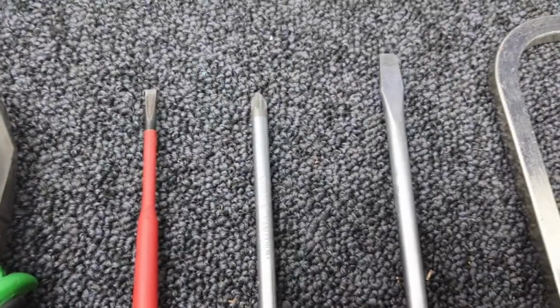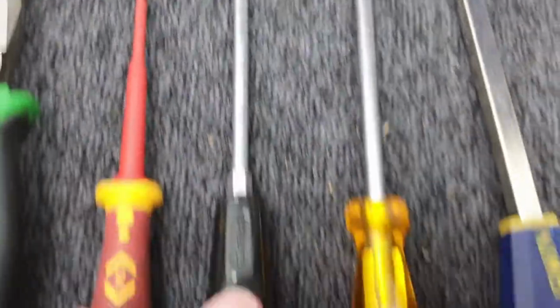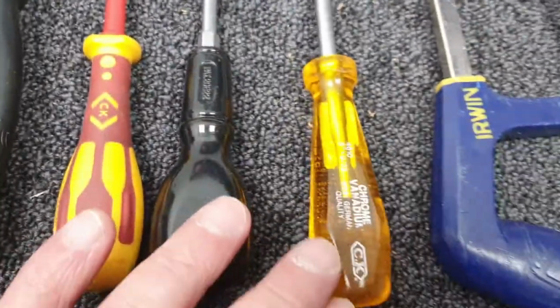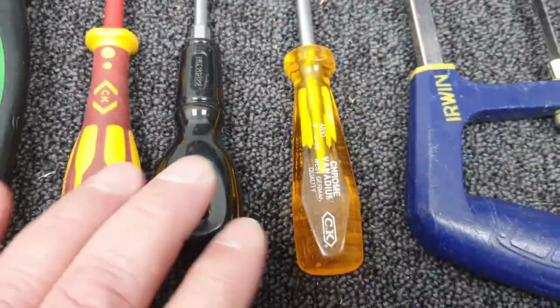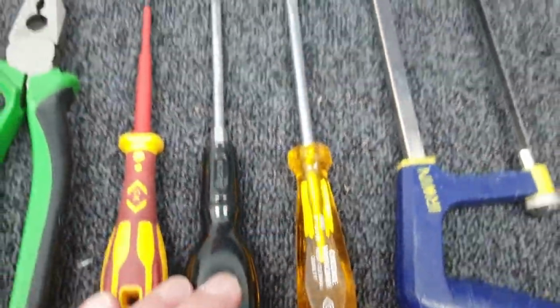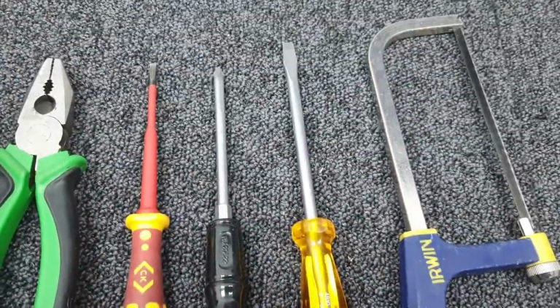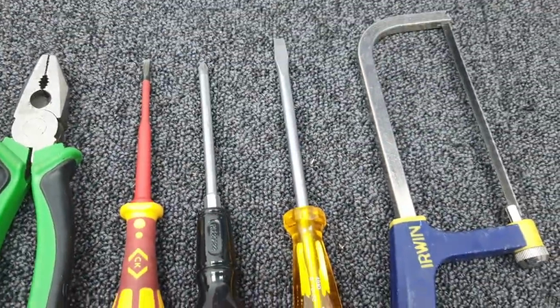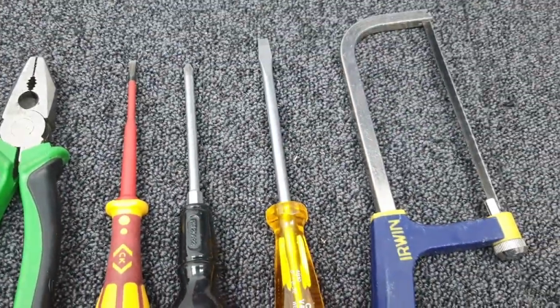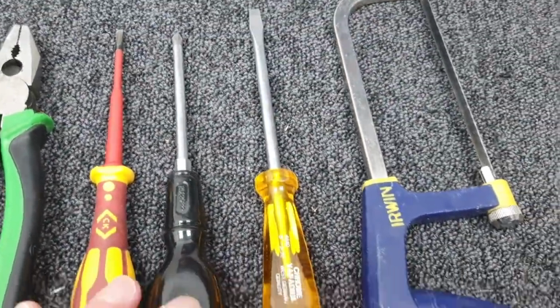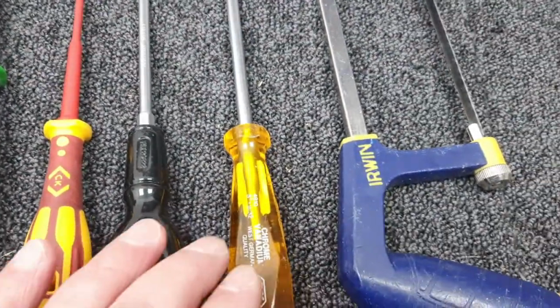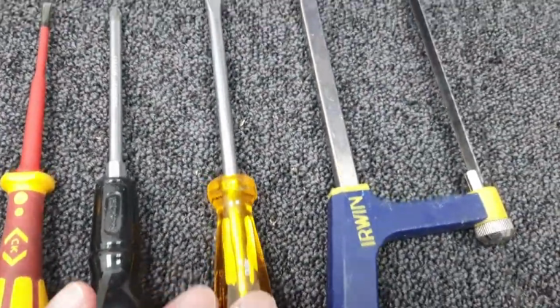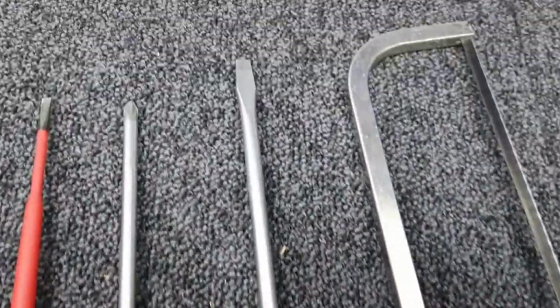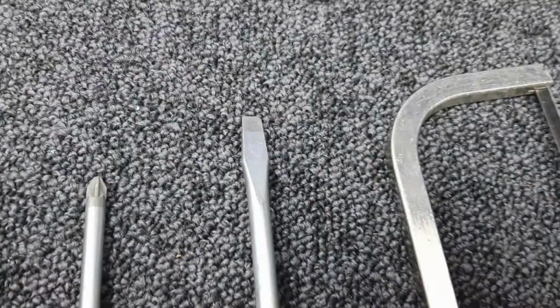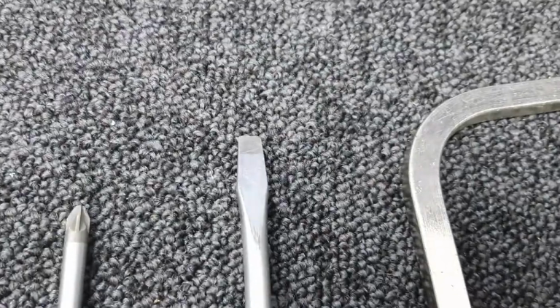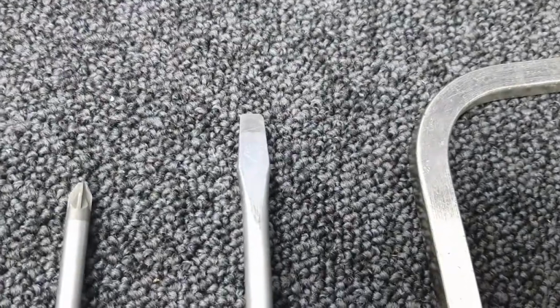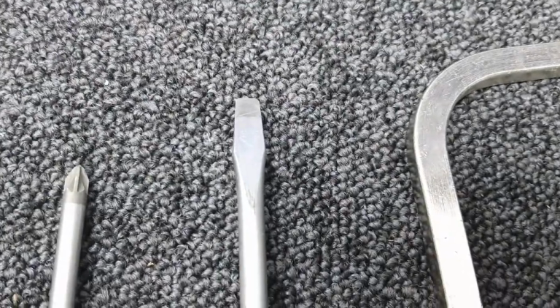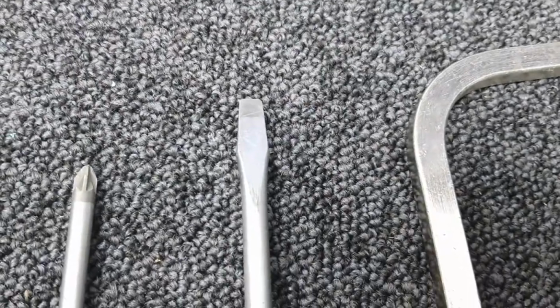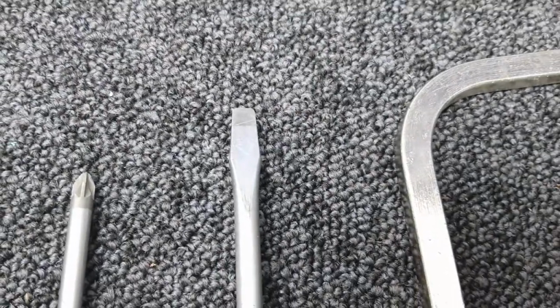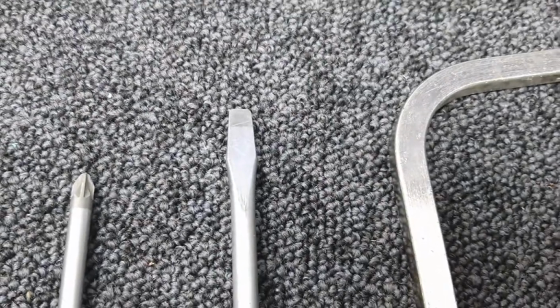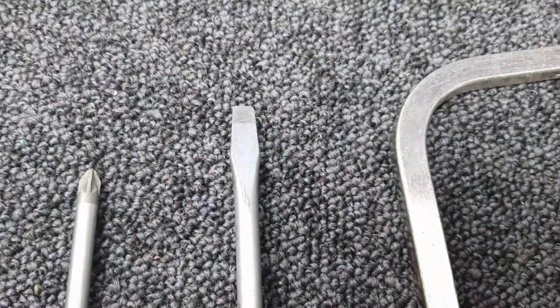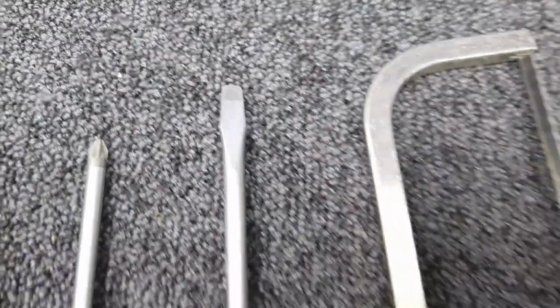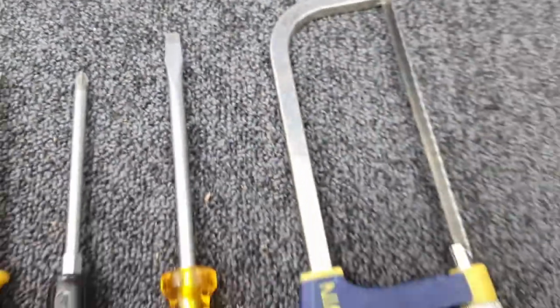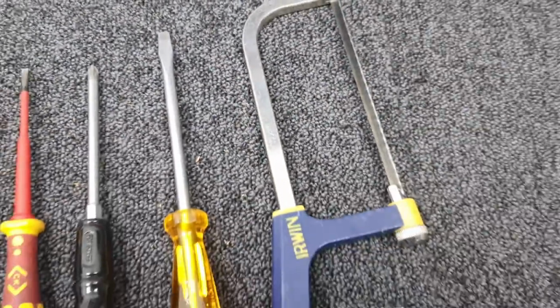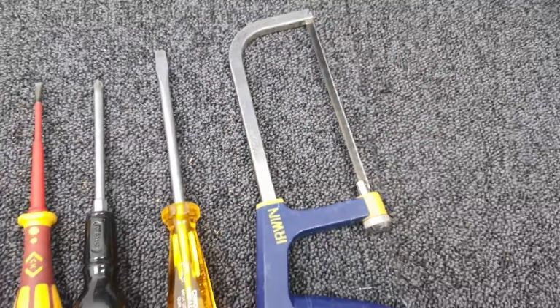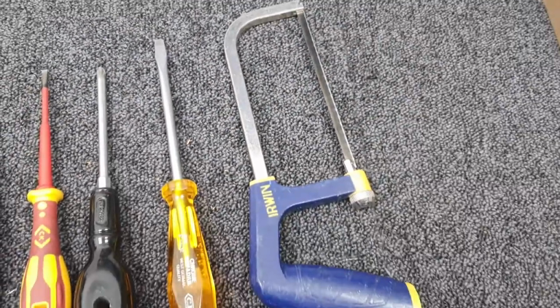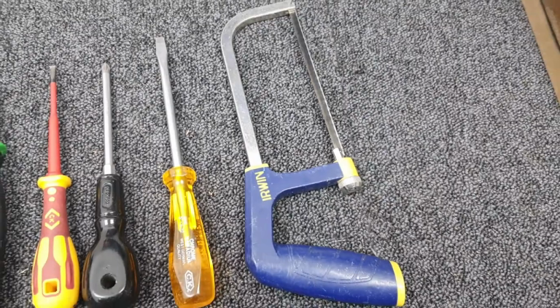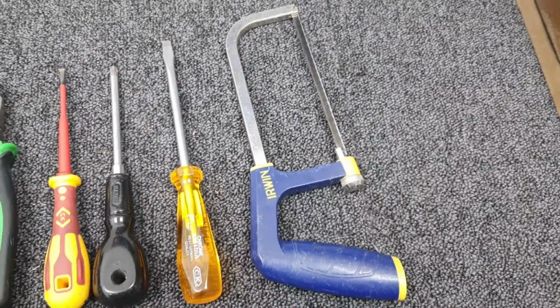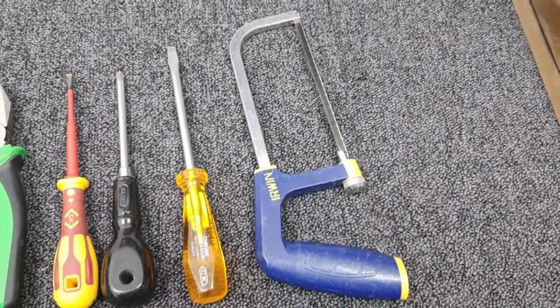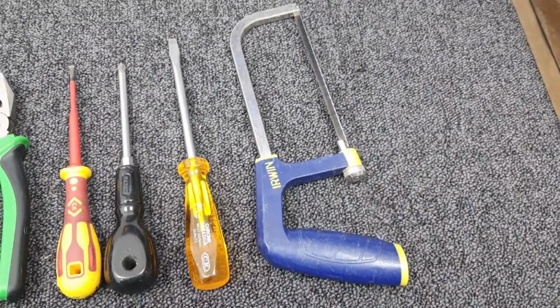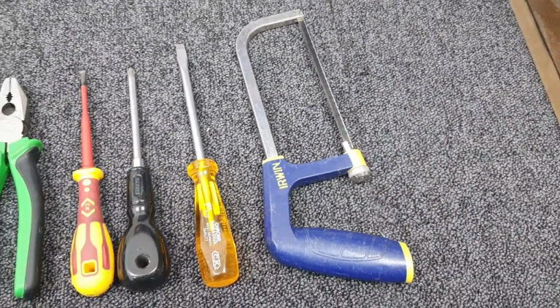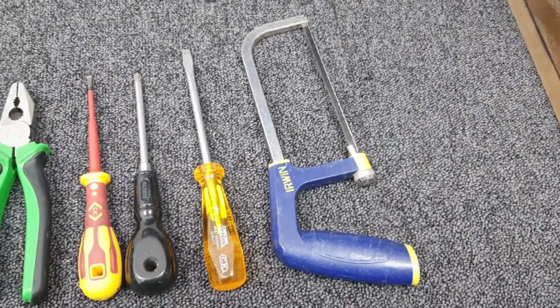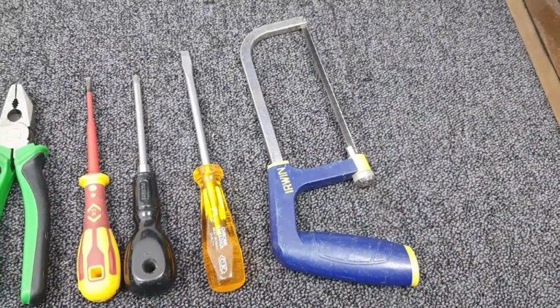You might need a posi drive number two screwdriver, but probably not. And a larger flat screwdriver — that one's about five or six millimeters. And a hacksaw; this one's a junior hacksaw, or you can use a full size hacksaw.